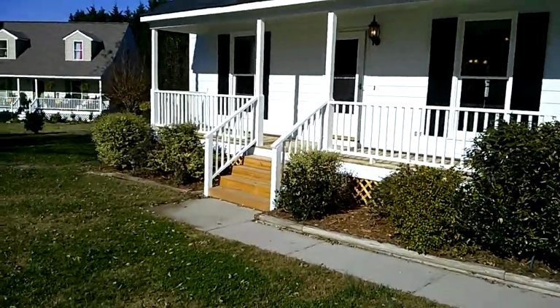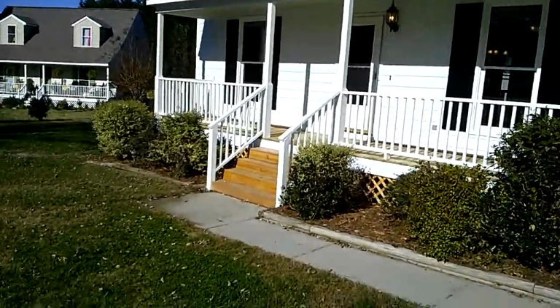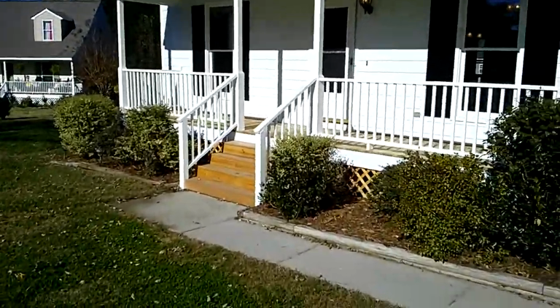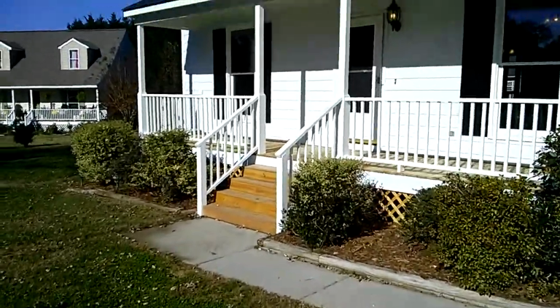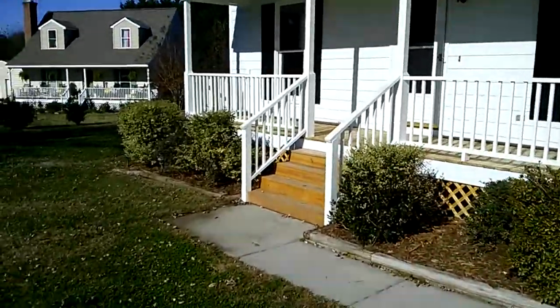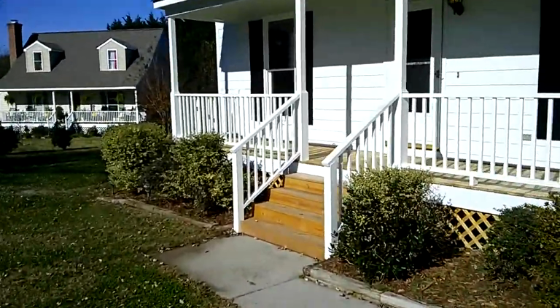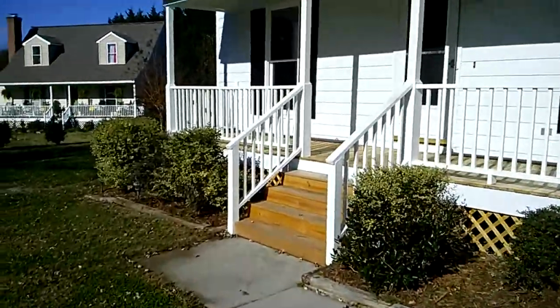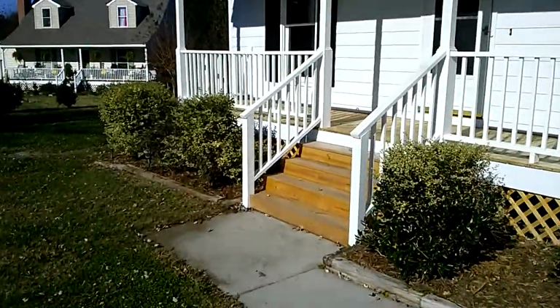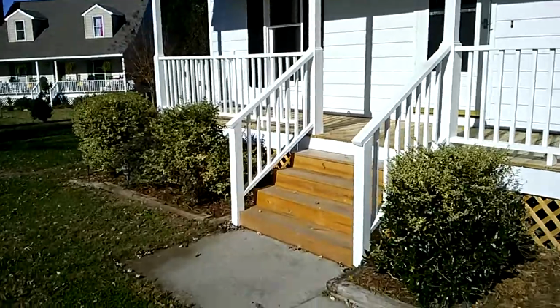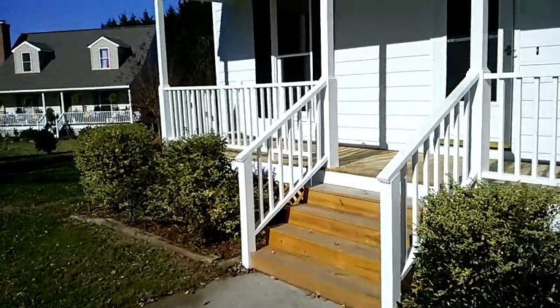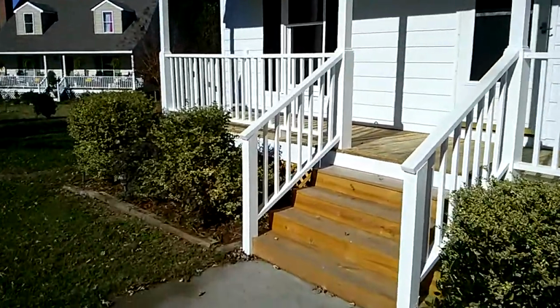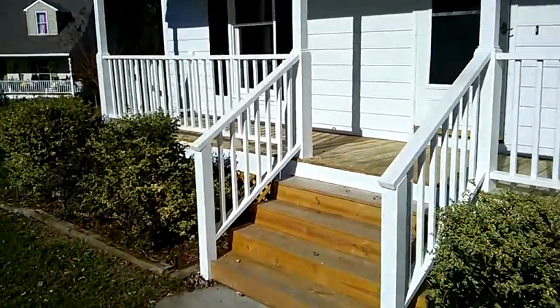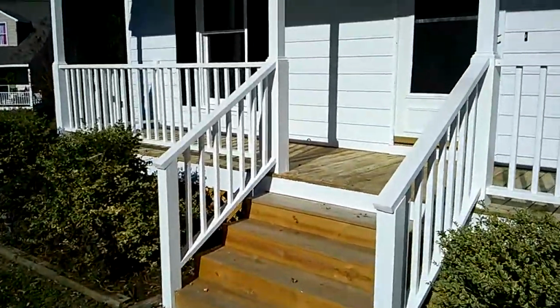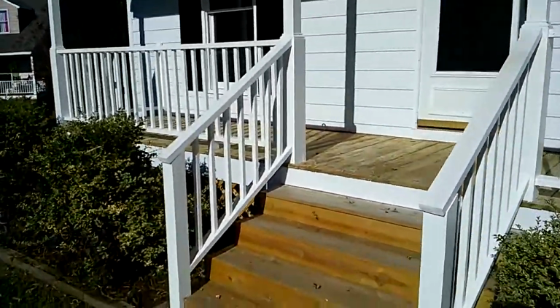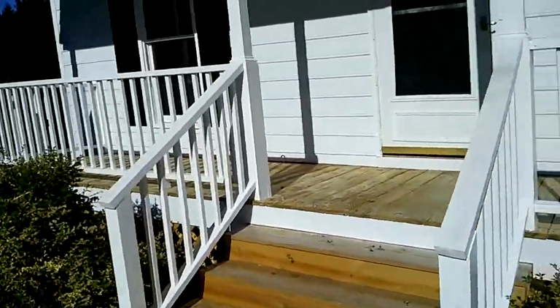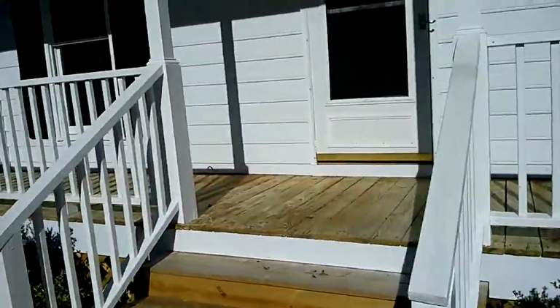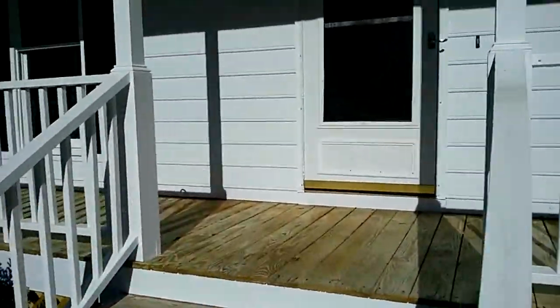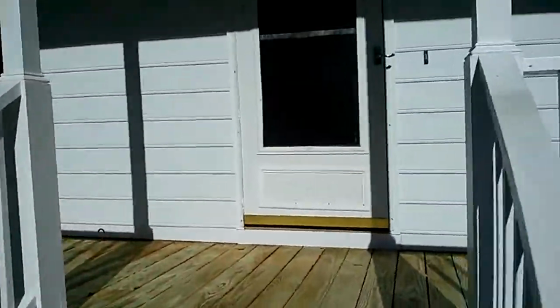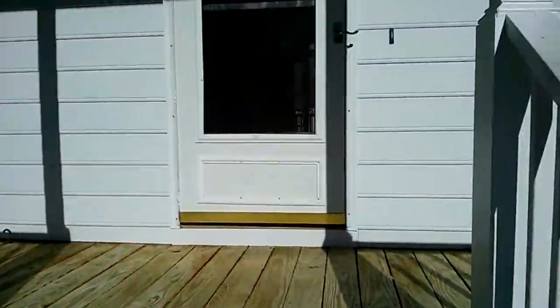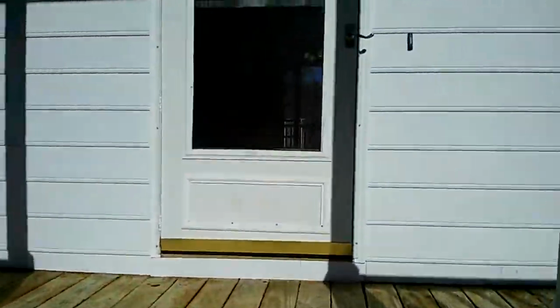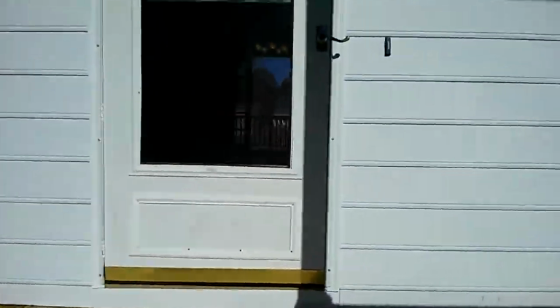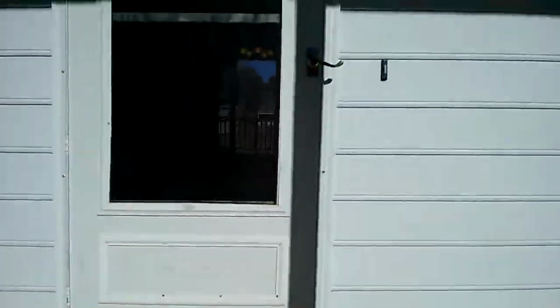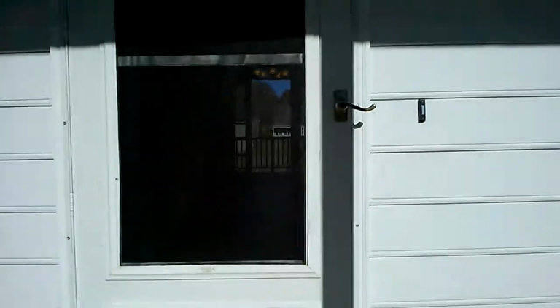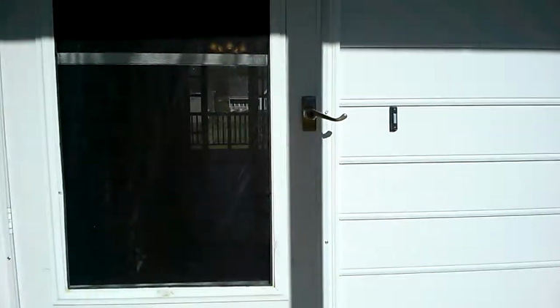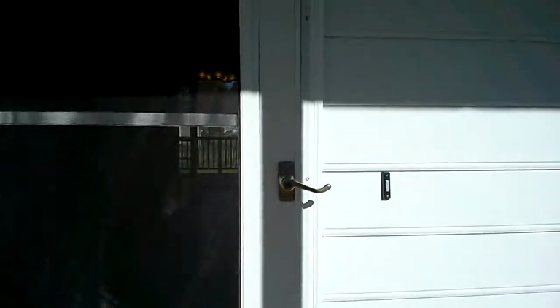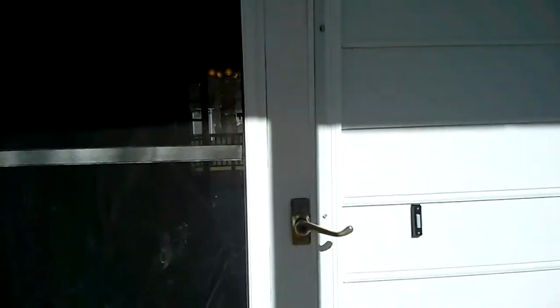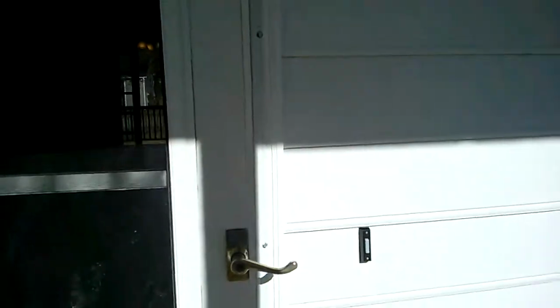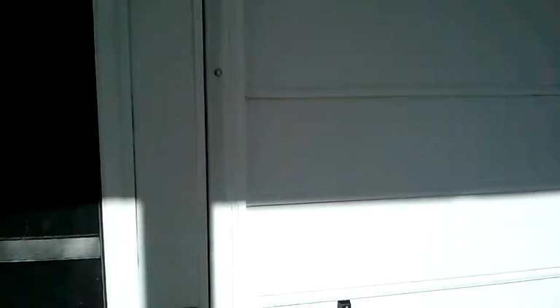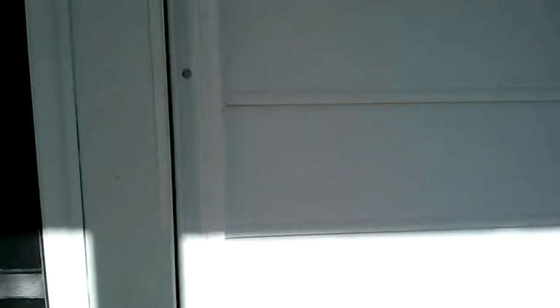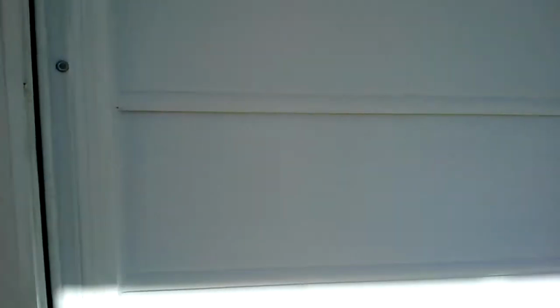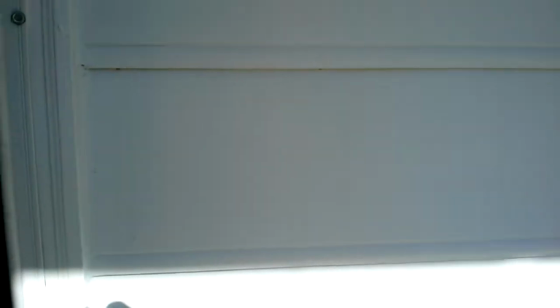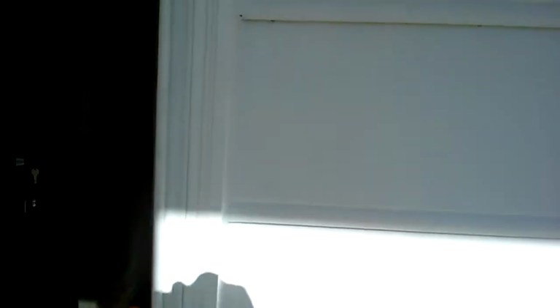Look at this front porch. One of the things I really like about it is that you're in this cul-de-sac location — nice, quiet. Great place for kids and adults alike to play and hang out and just have a great time.